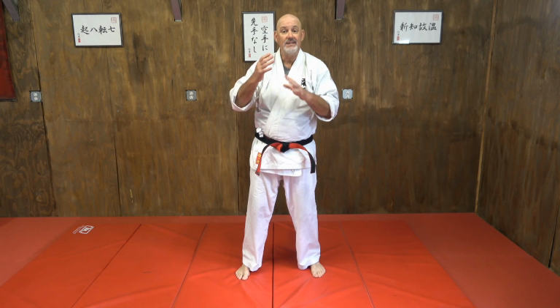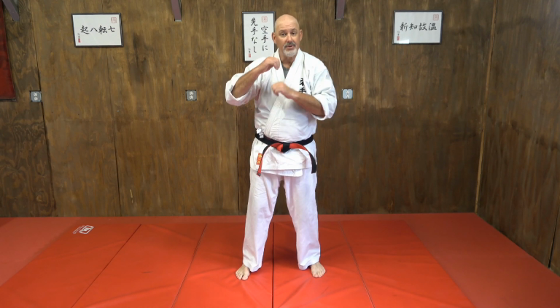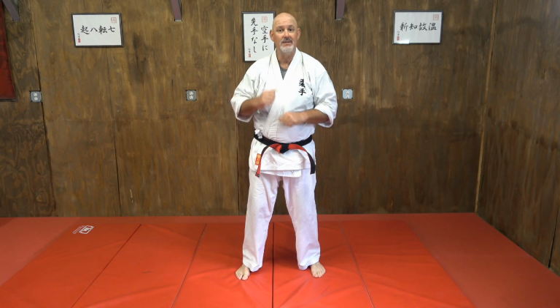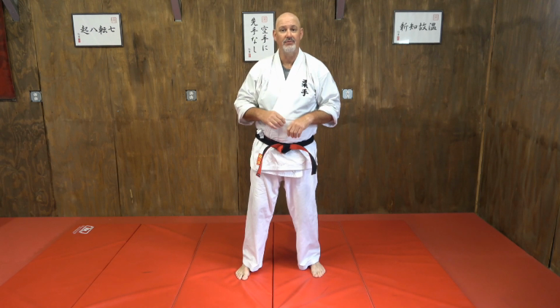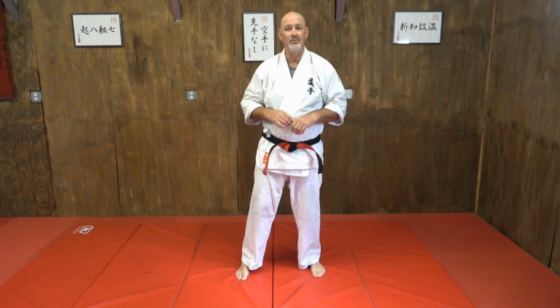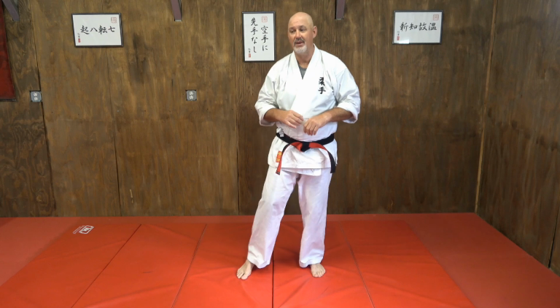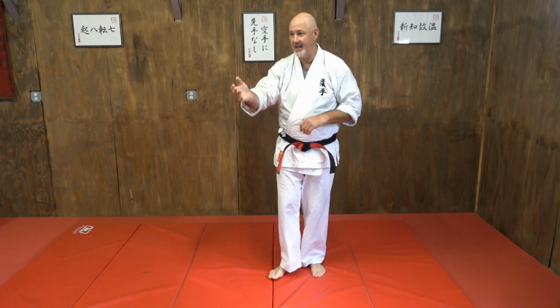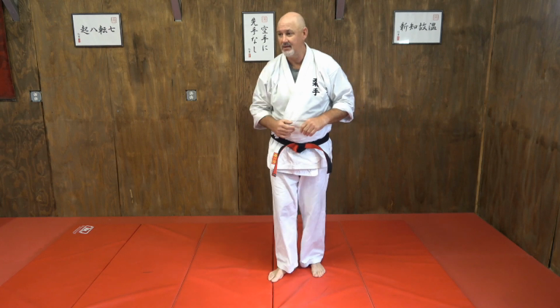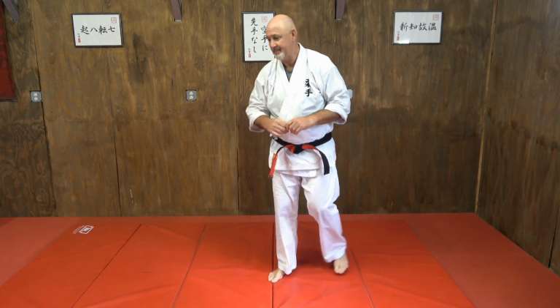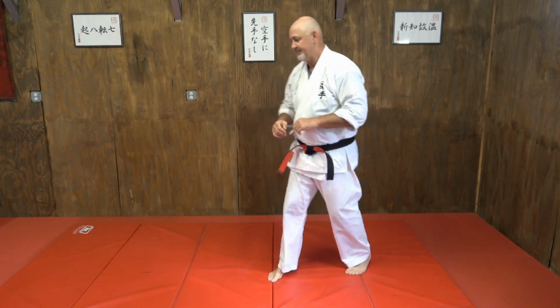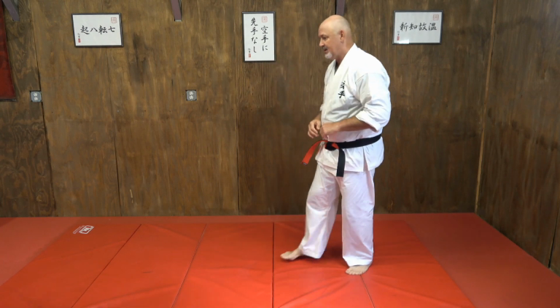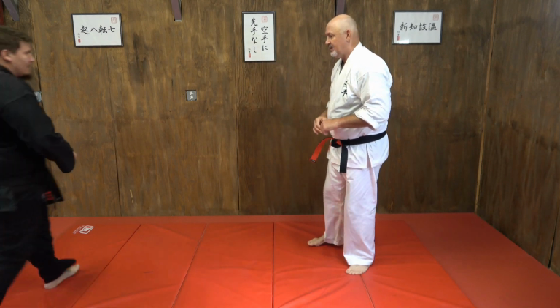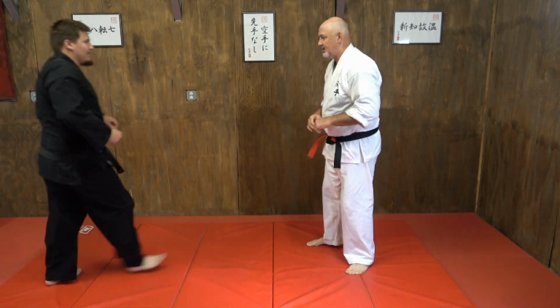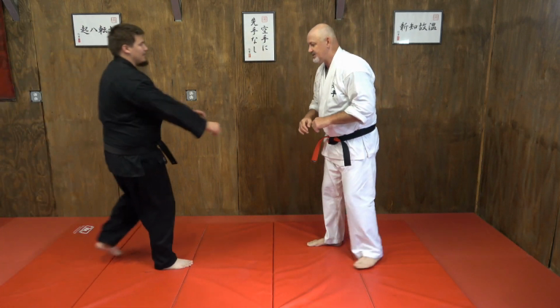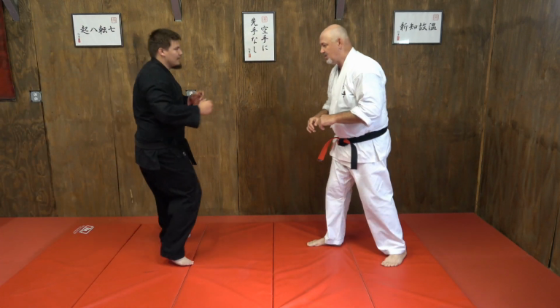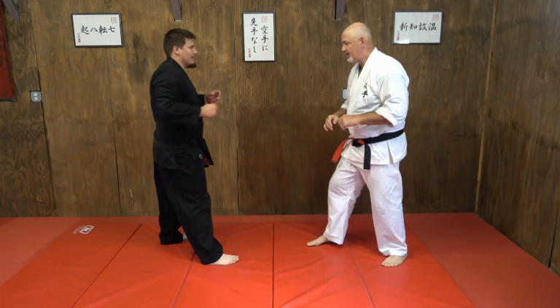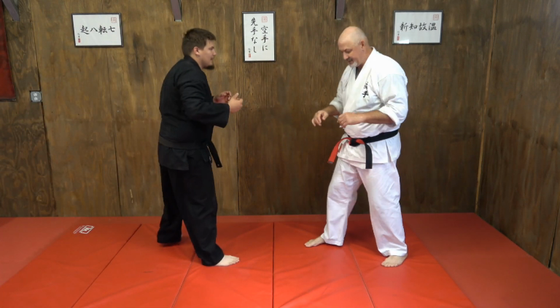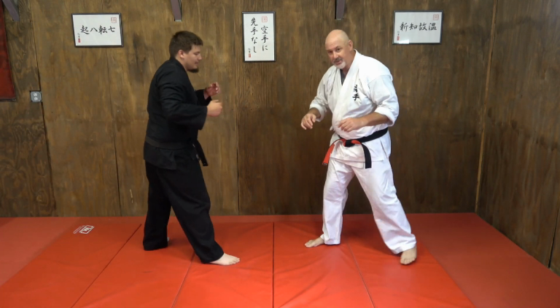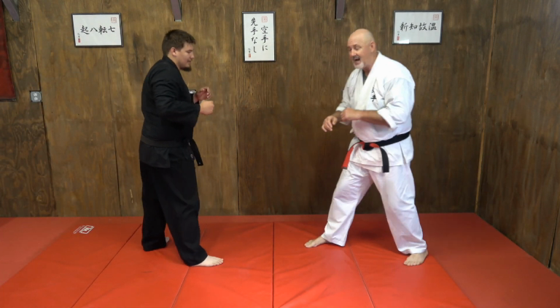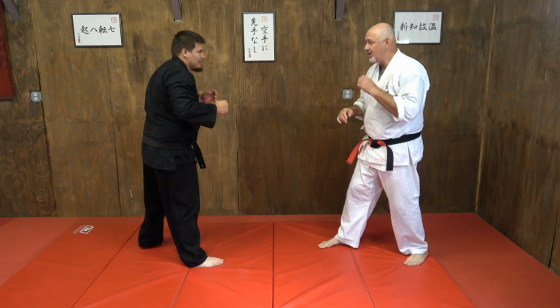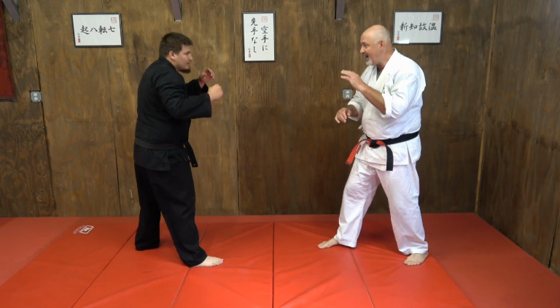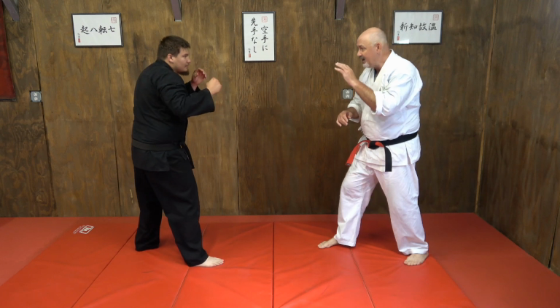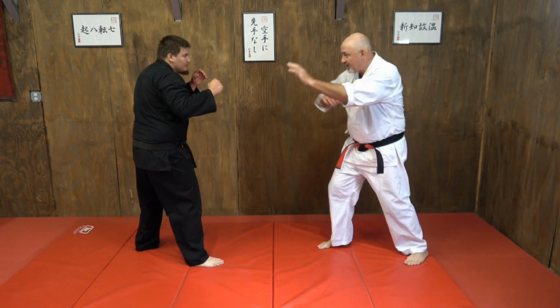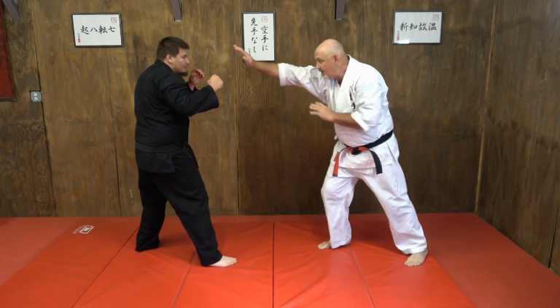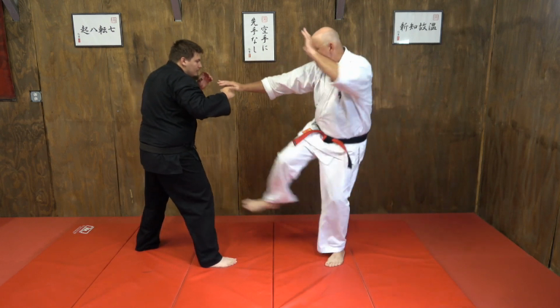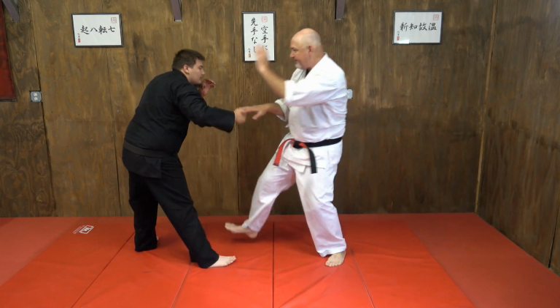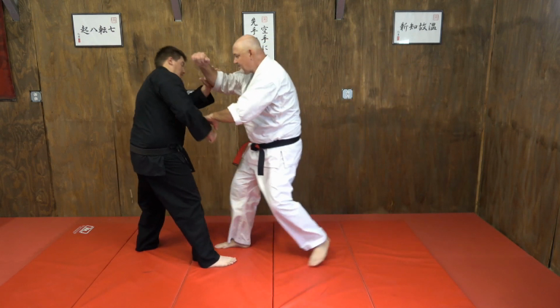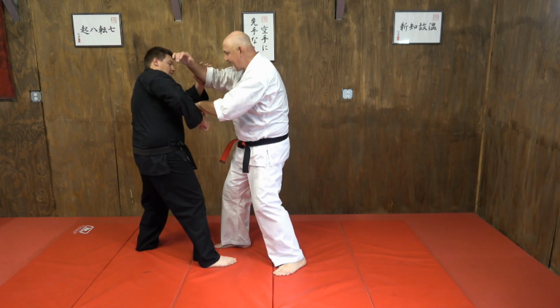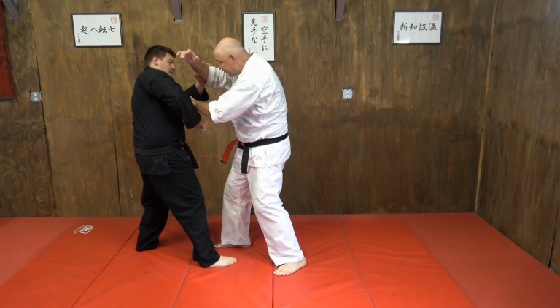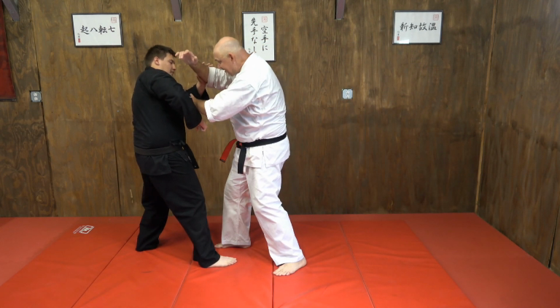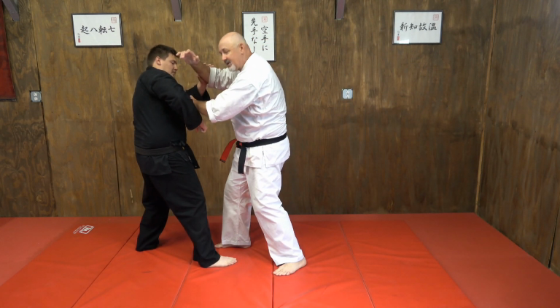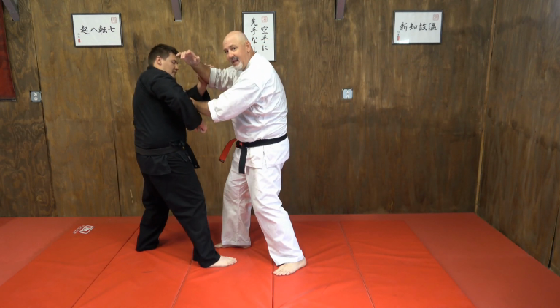He's going to protect himself again with the other hand. So let's say I was doing a high-low-high — boom, pop, boom — and he's protecting himself again.